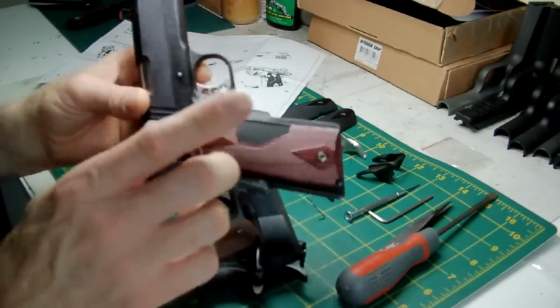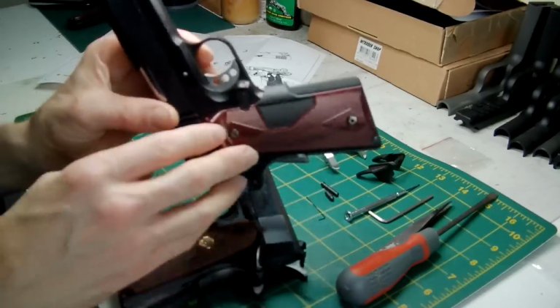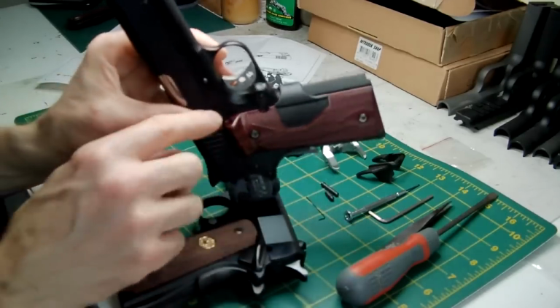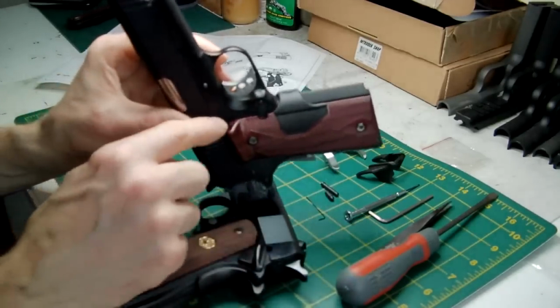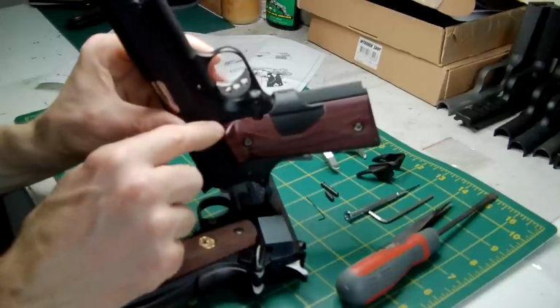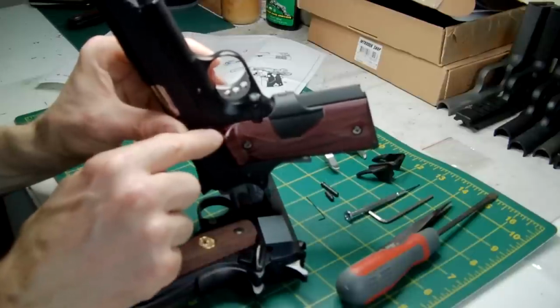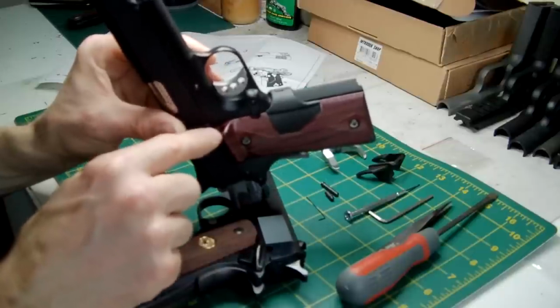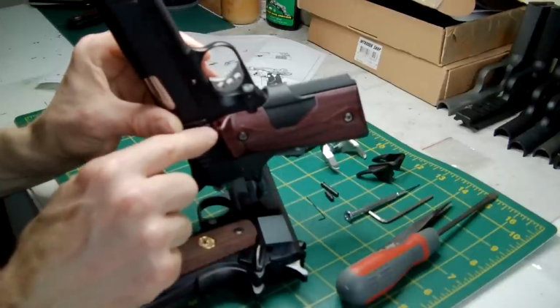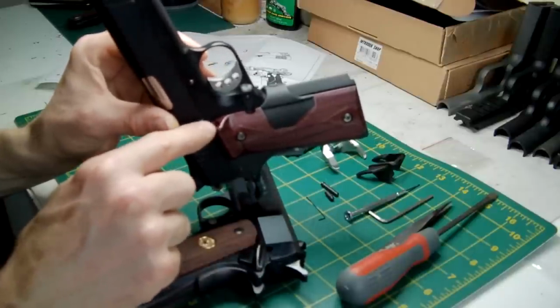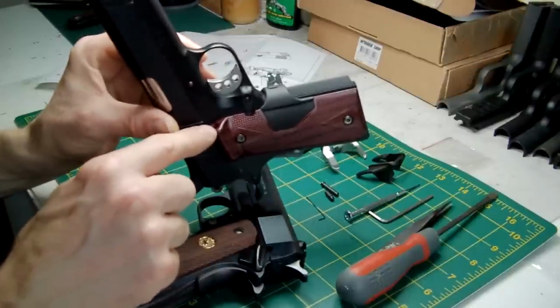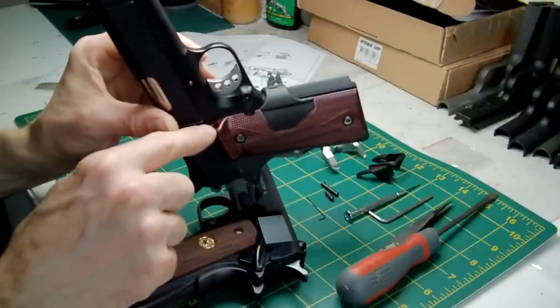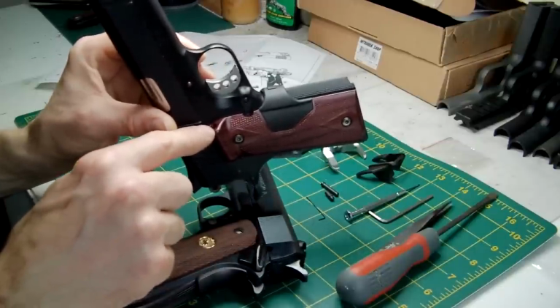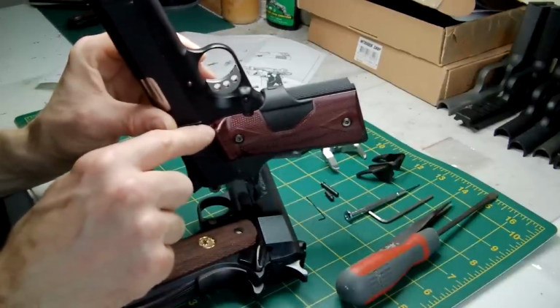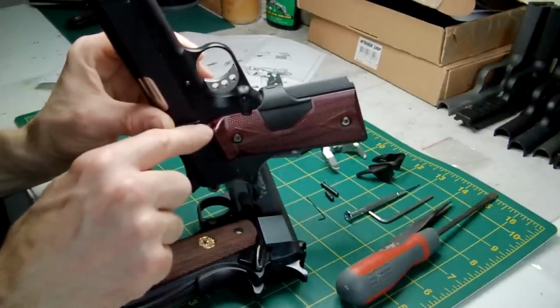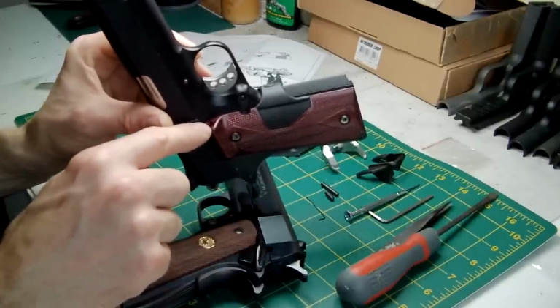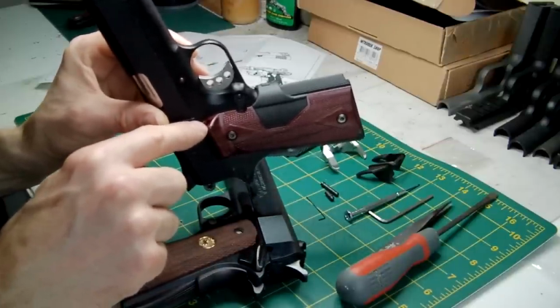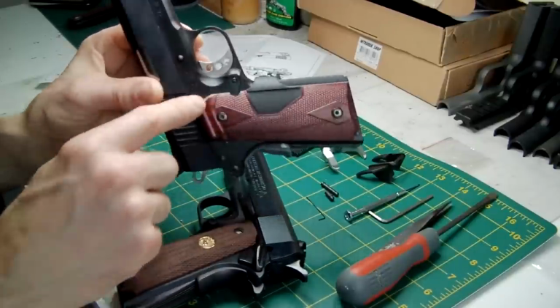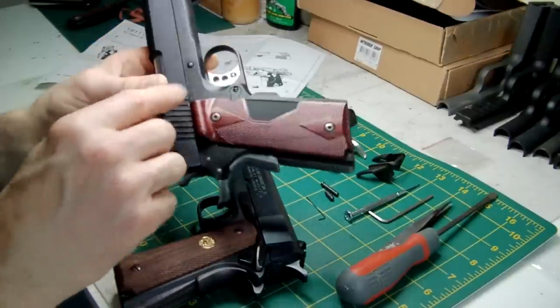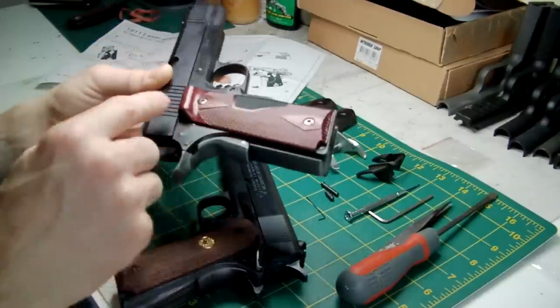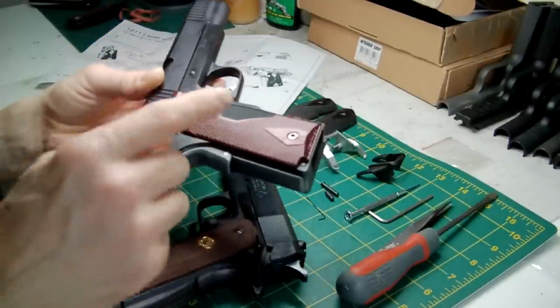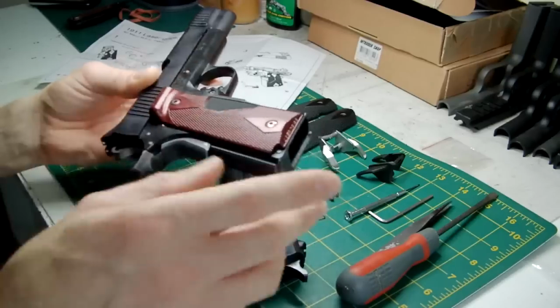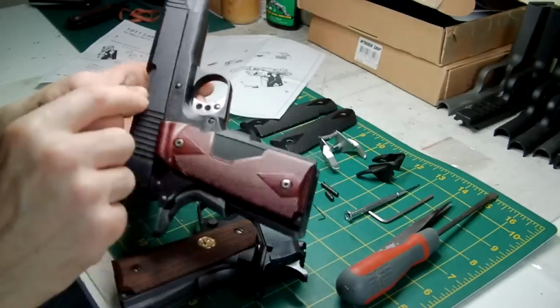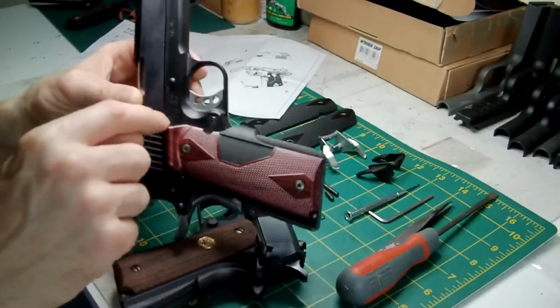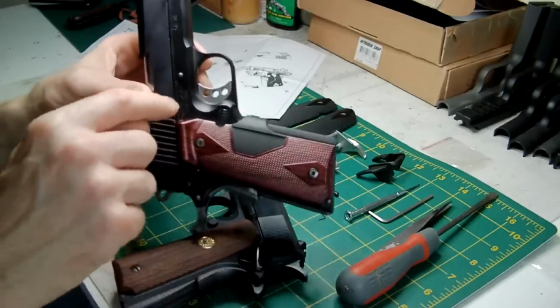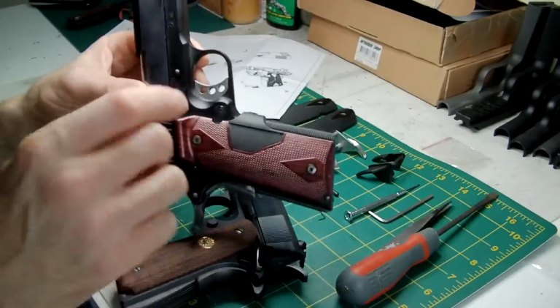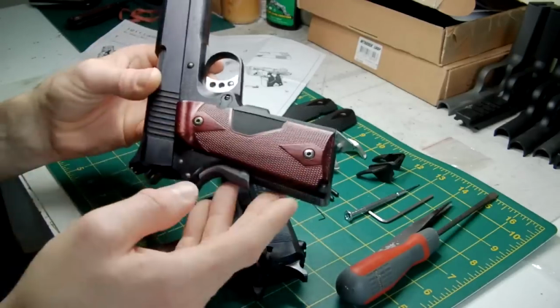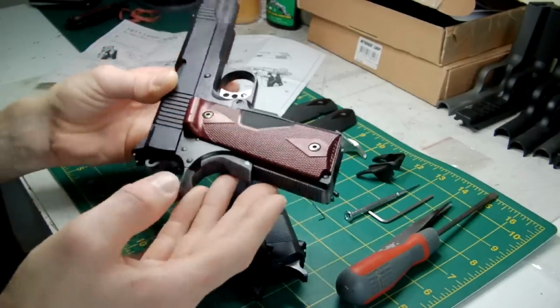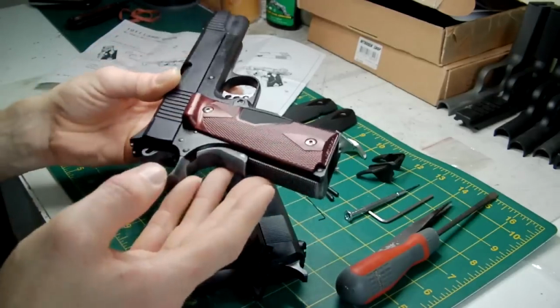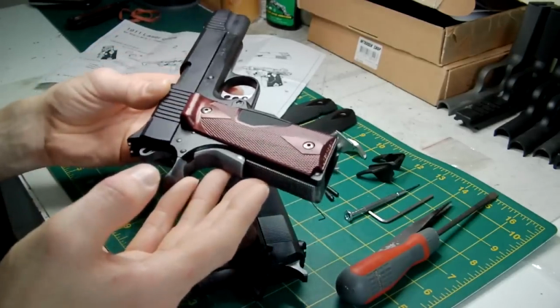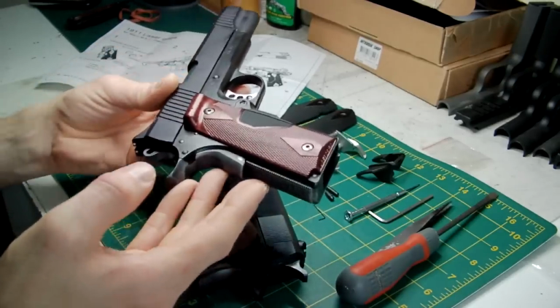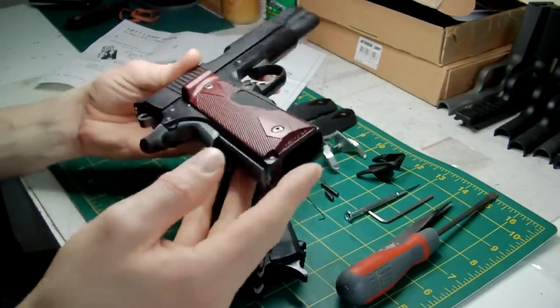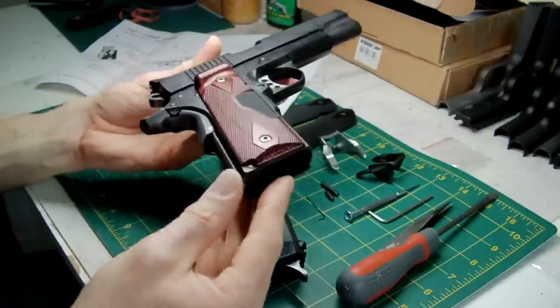Although if you do that, make sure that you block up the laser sight hole with a bit of blue tack or something so that you can spray it without any fear of paint blocking up the laser.